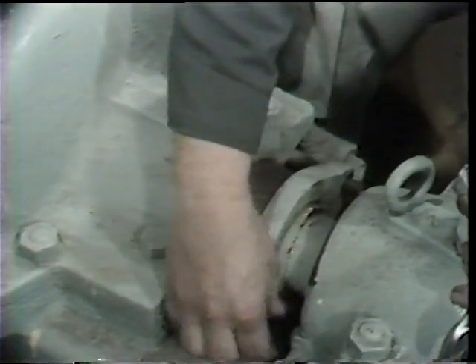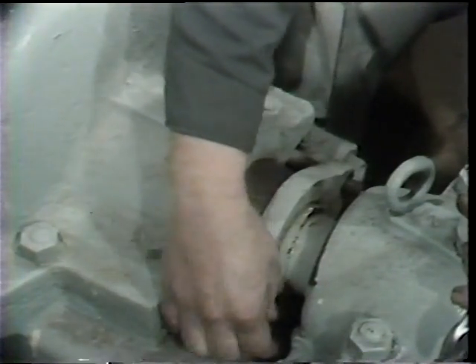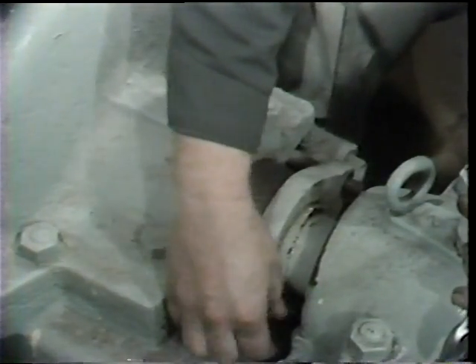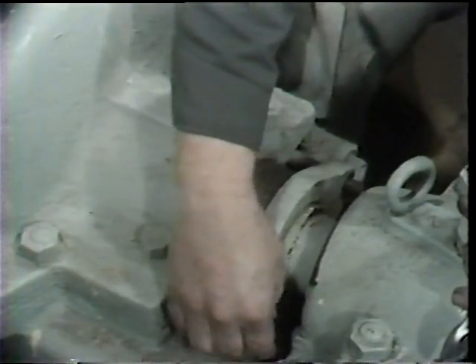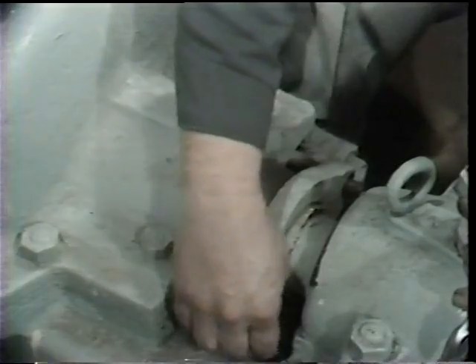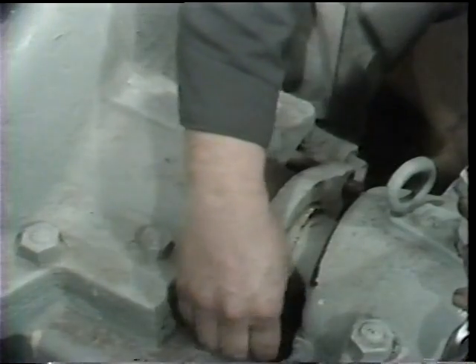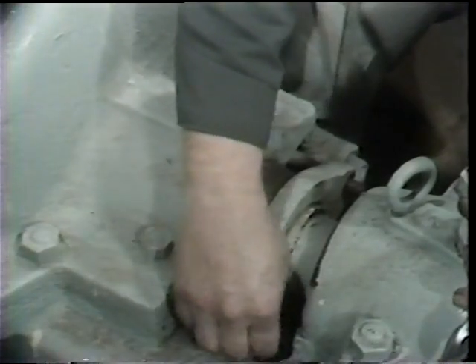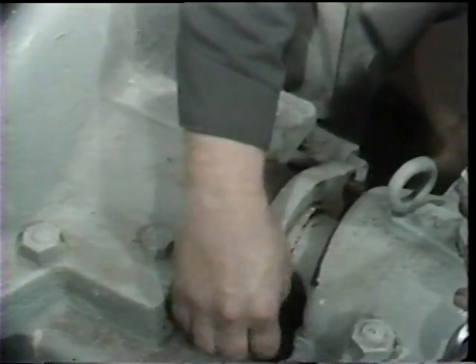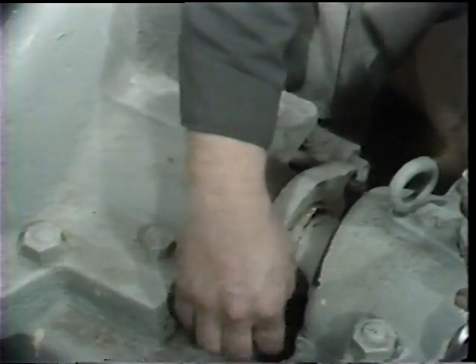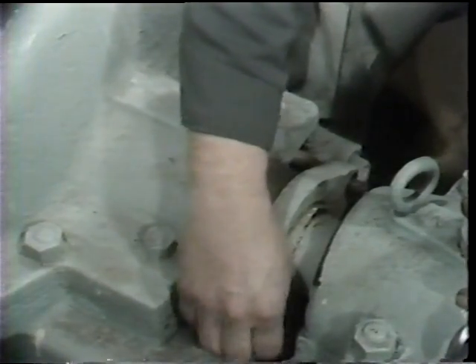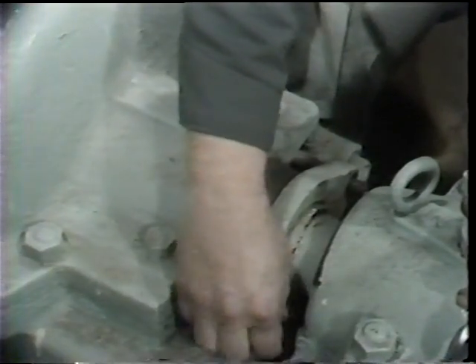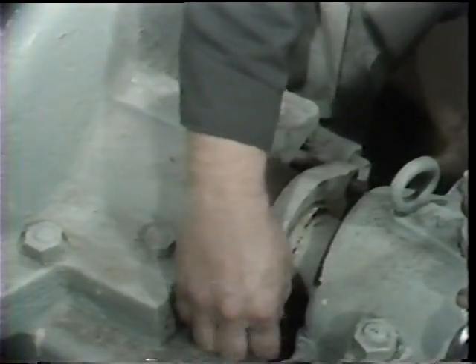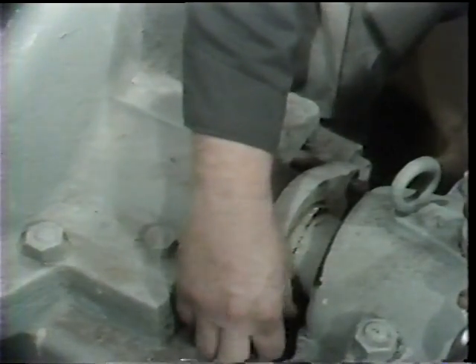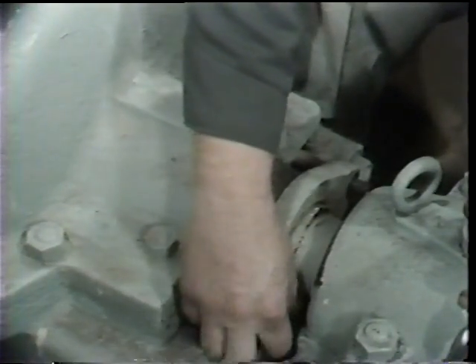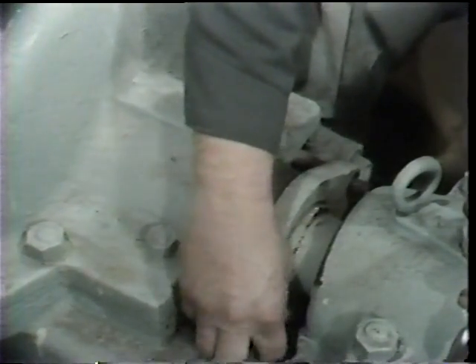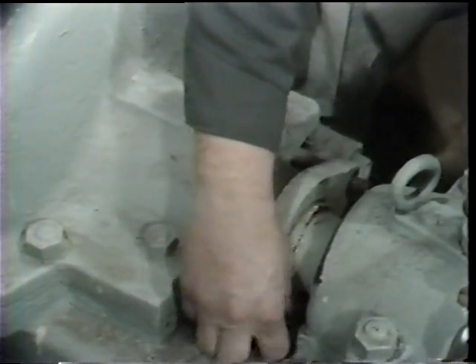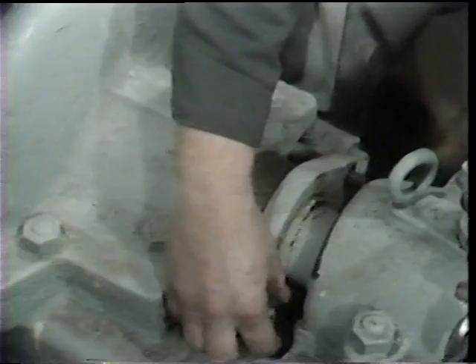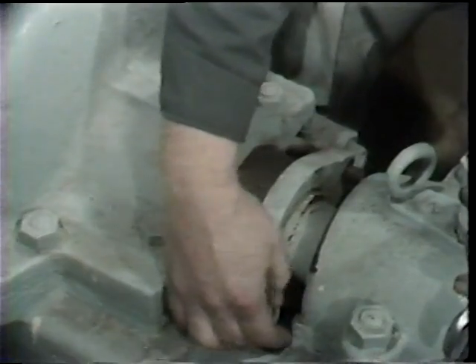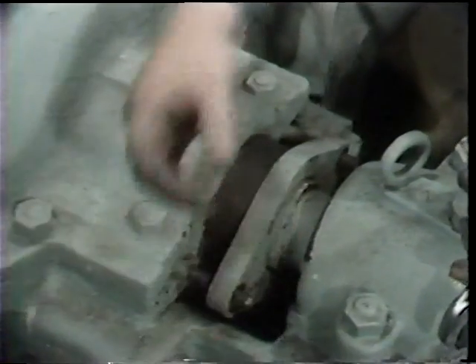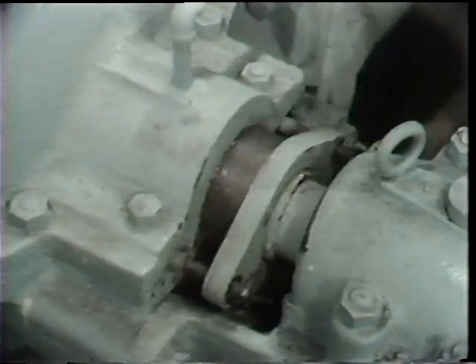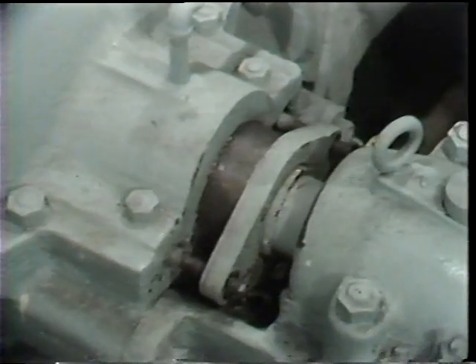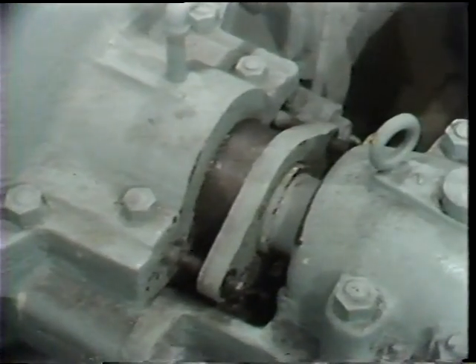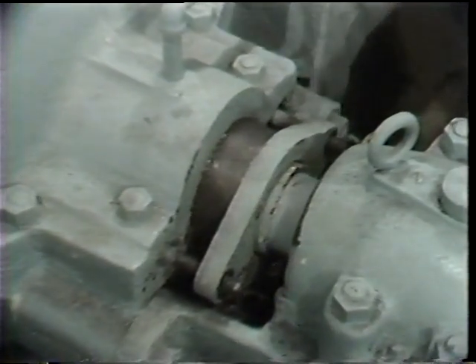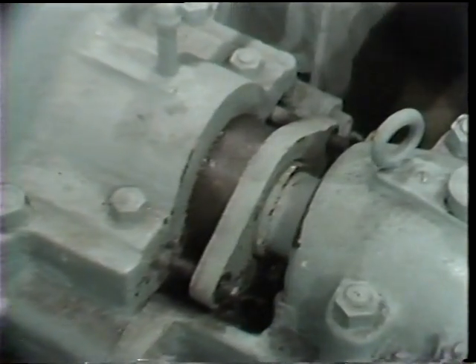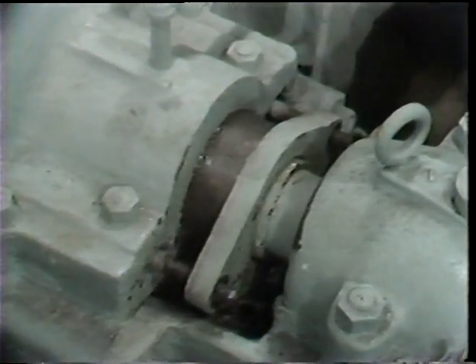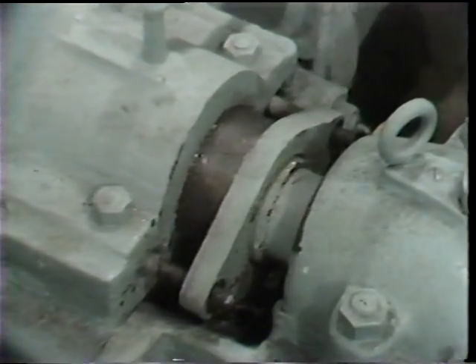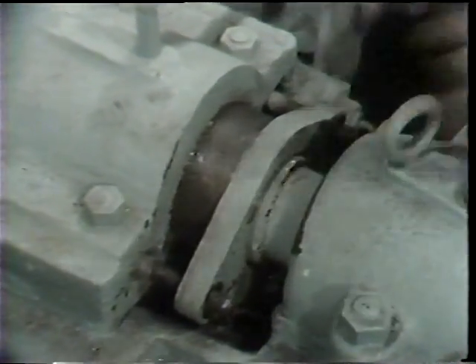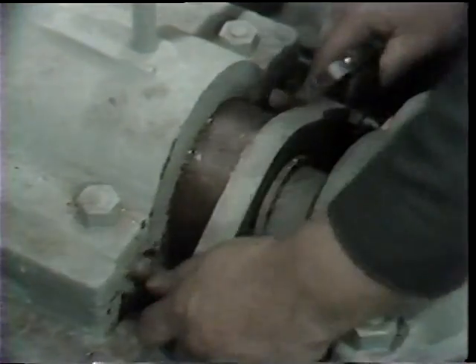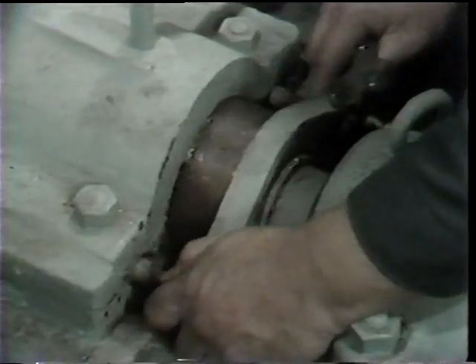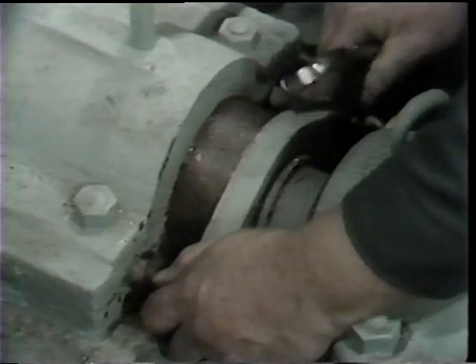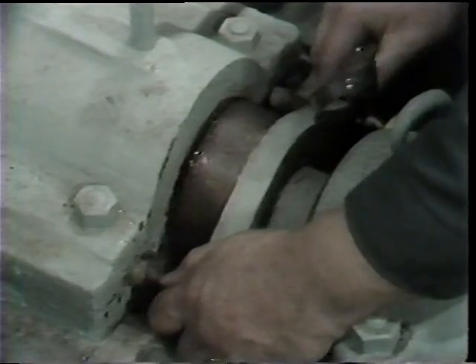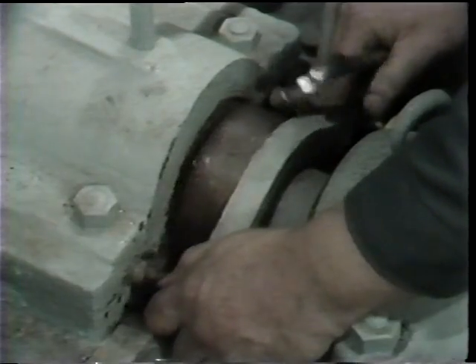So the first step the workman performs is to loosen and remove the two nuts which hold the gland follower in place. Once these nuts have been taken off and set aside, the gland follower can be pulled back on the shaft.